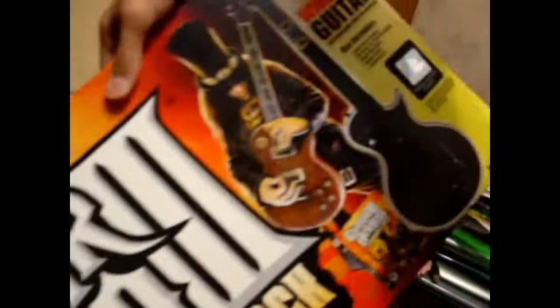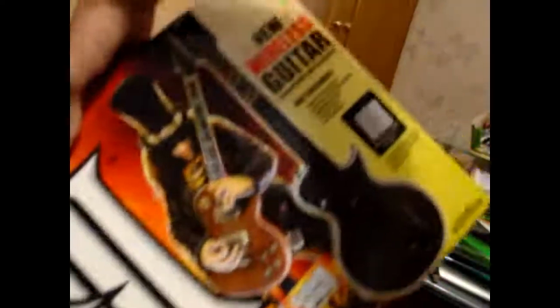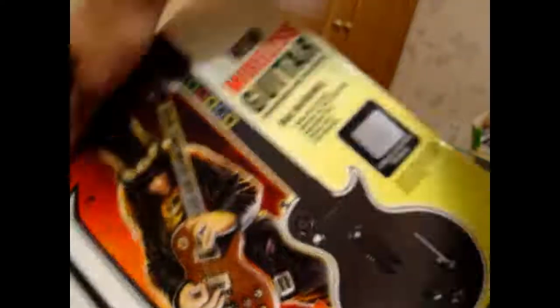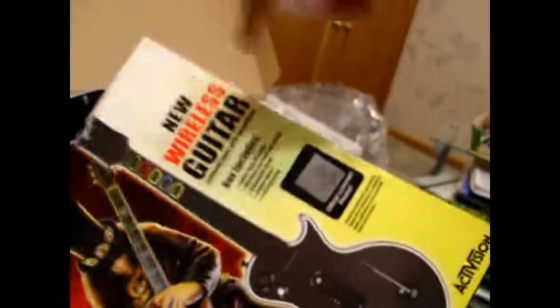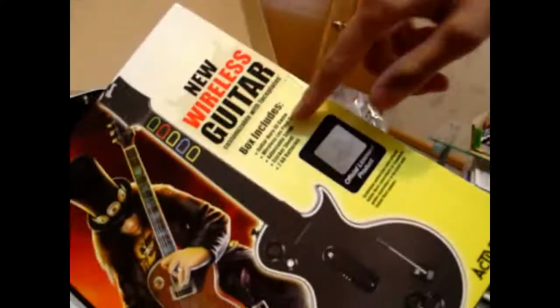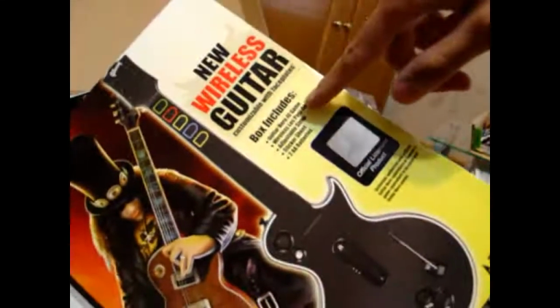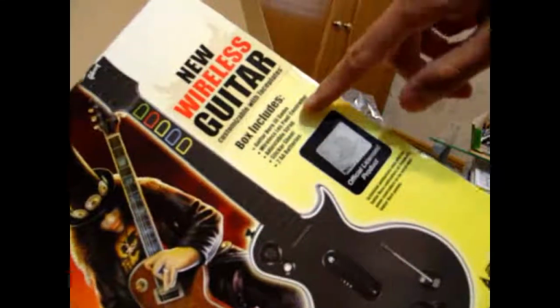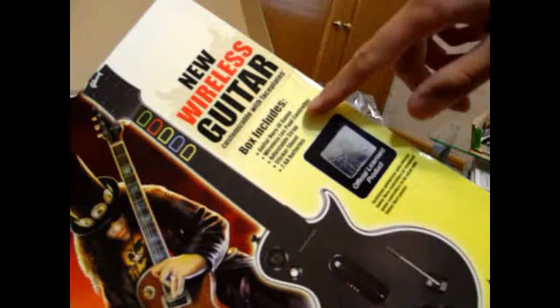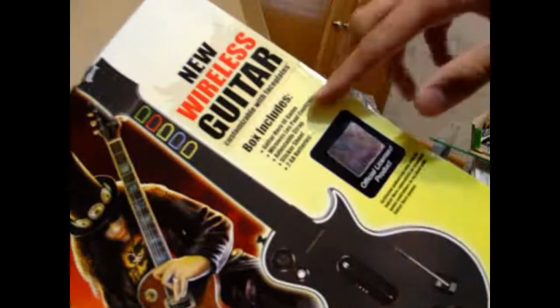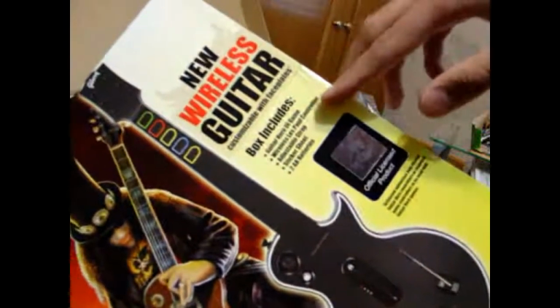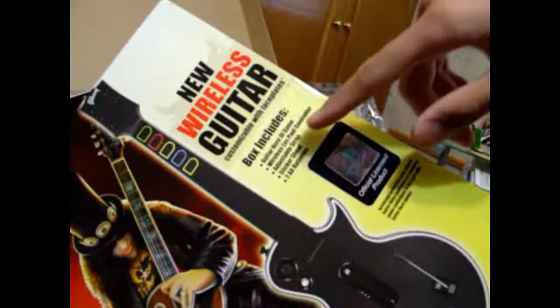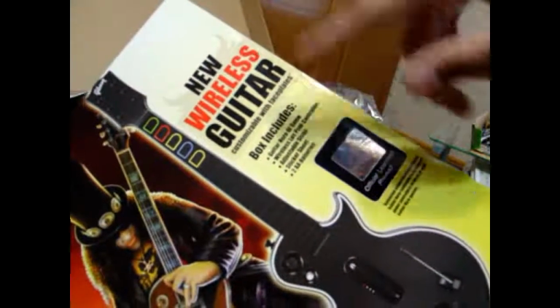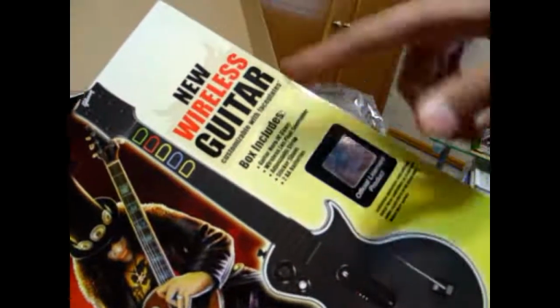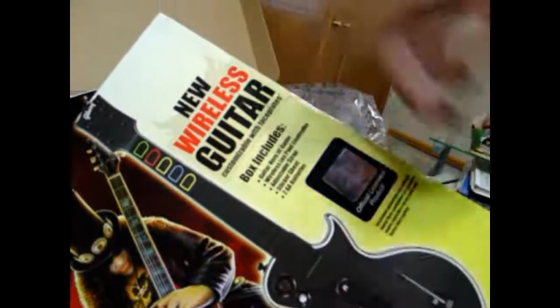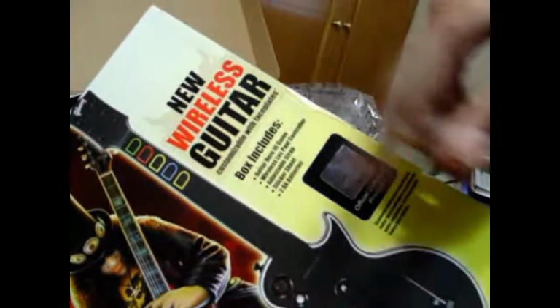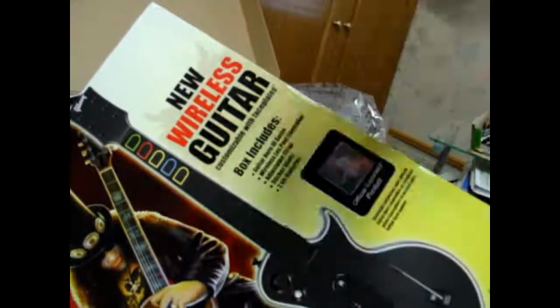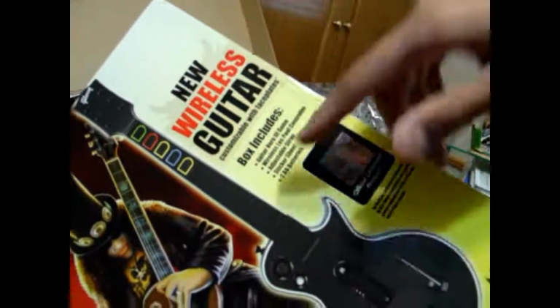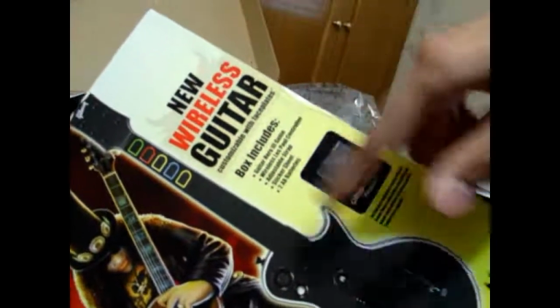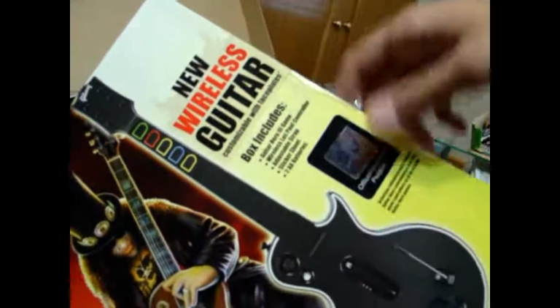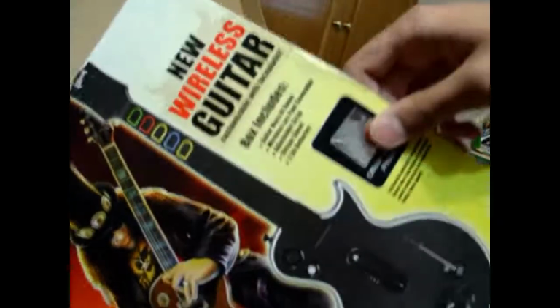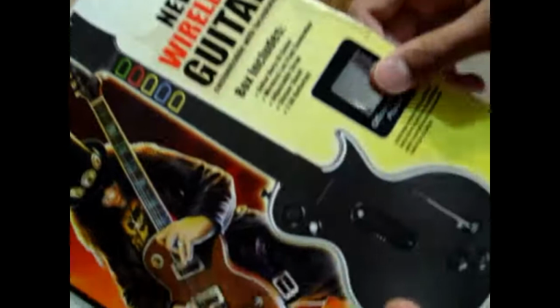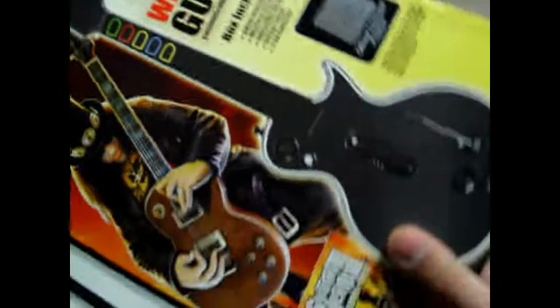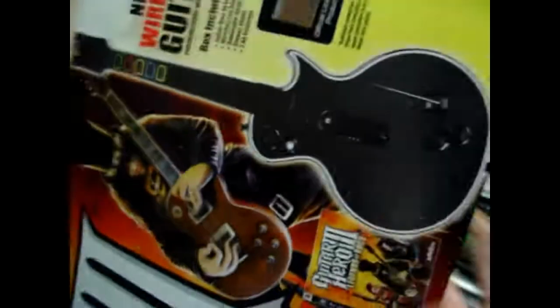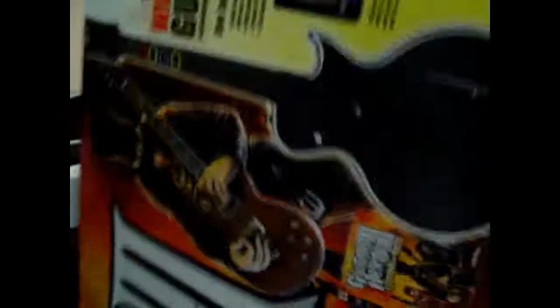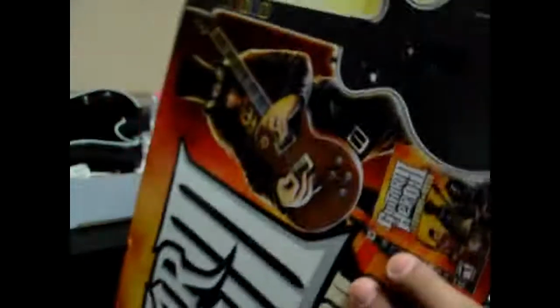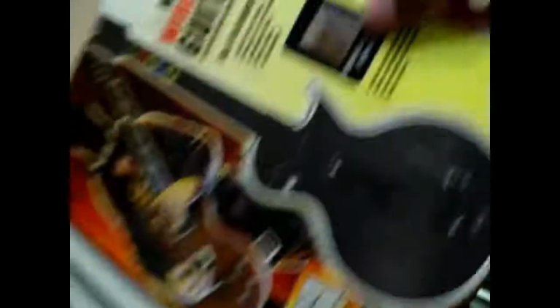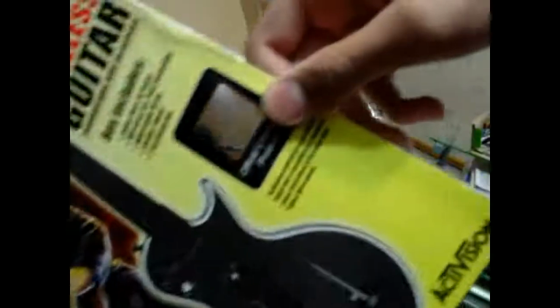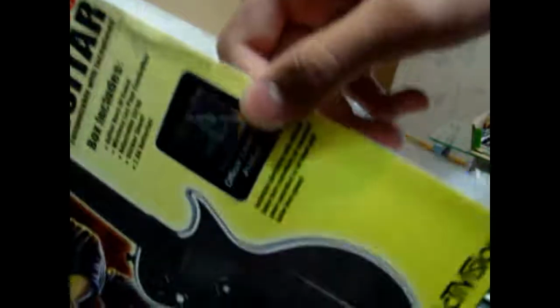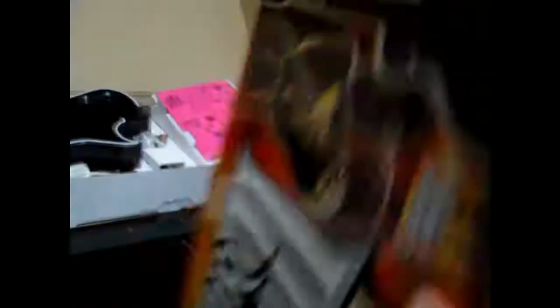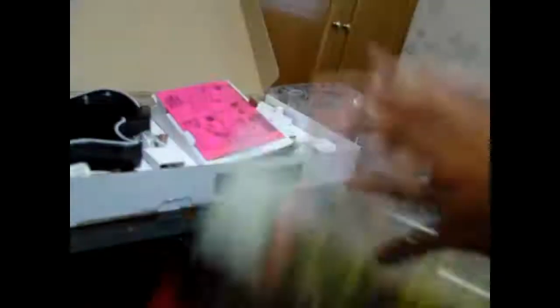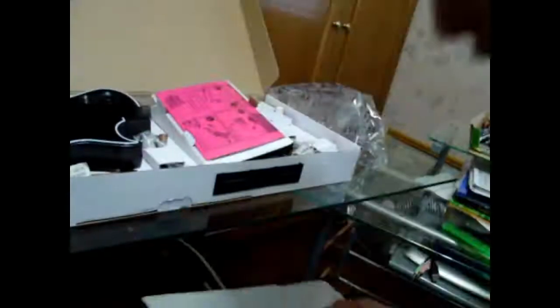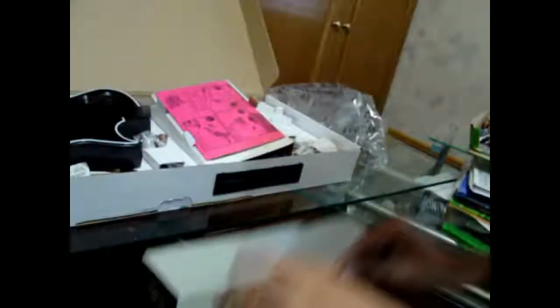It comes with a guitar, the Guitar Hero game, a wireless controller, adjustable strap, sticker sheet, two AA batteries, and official license.